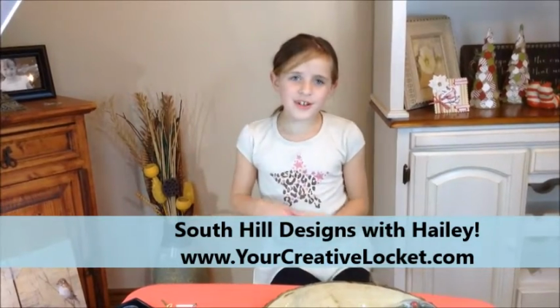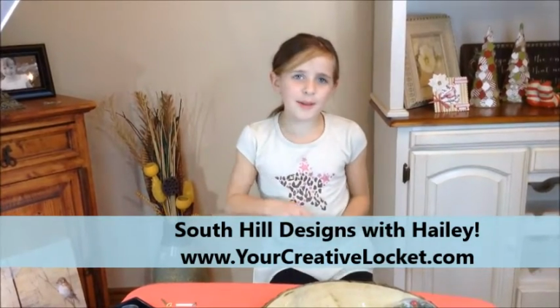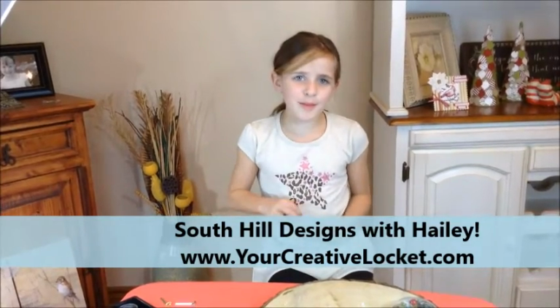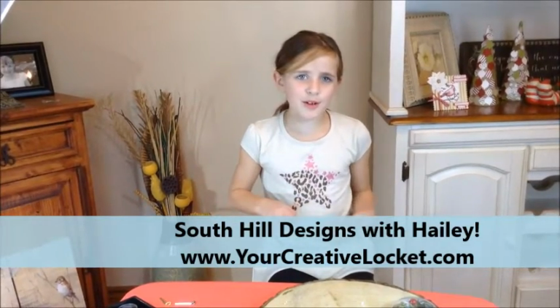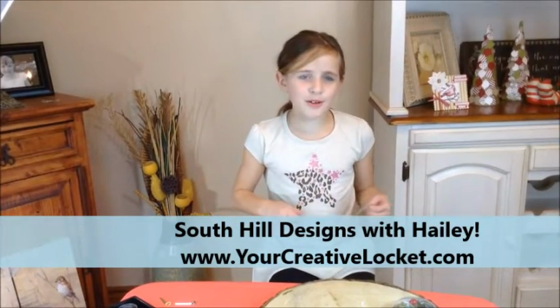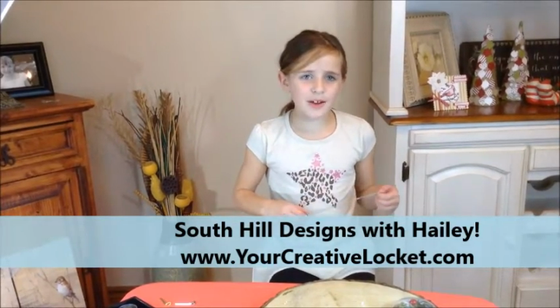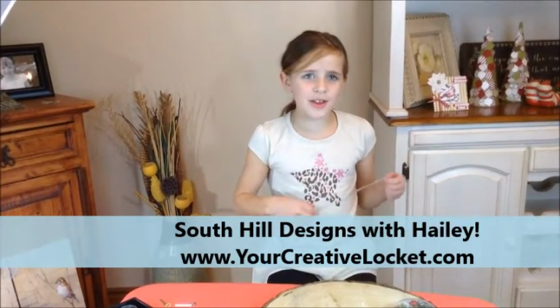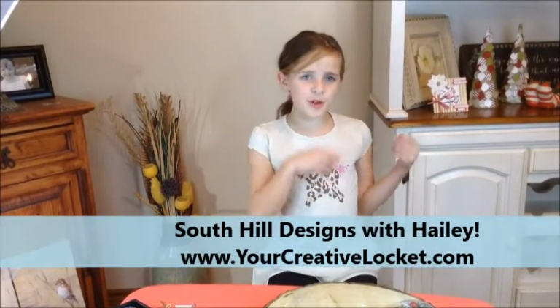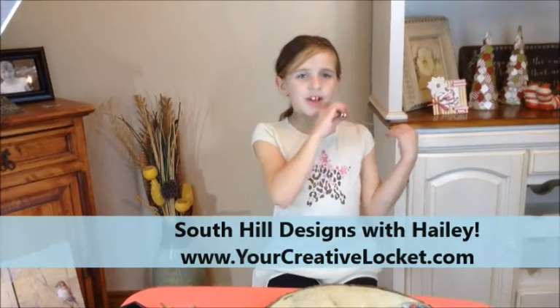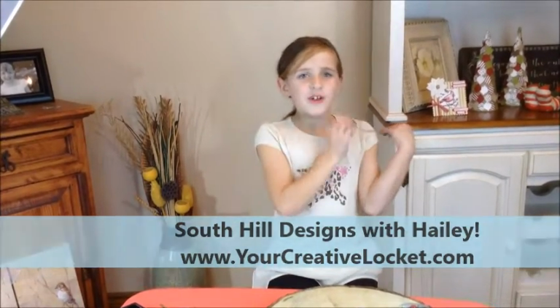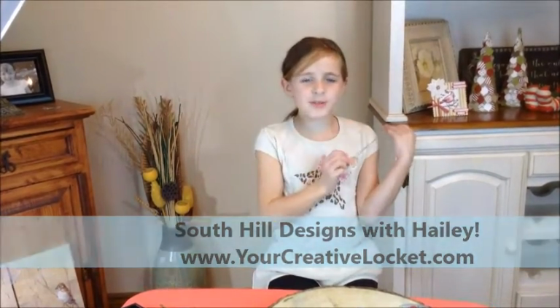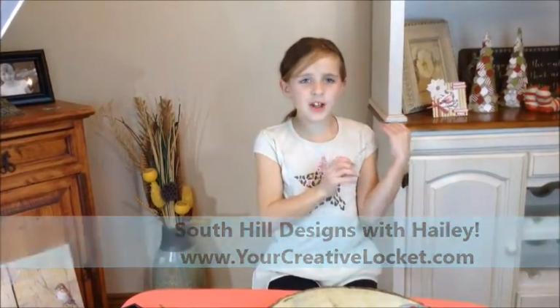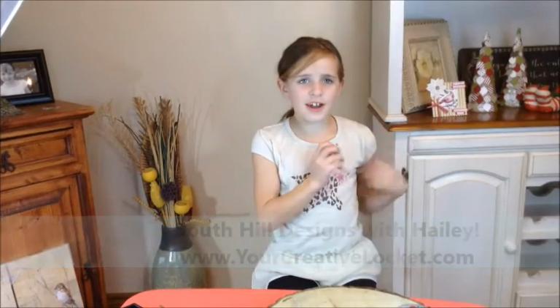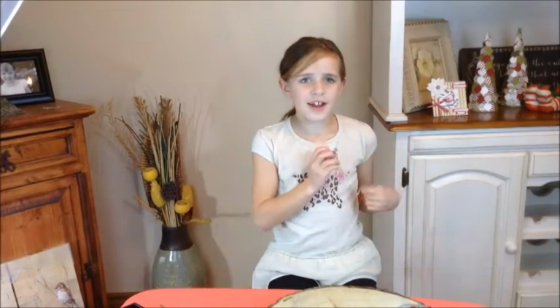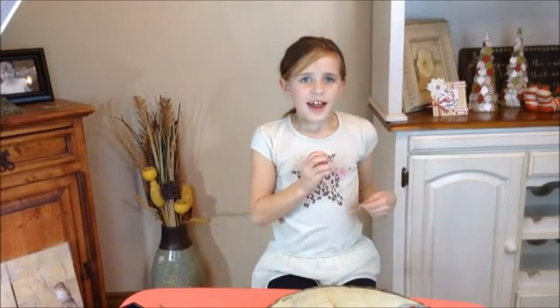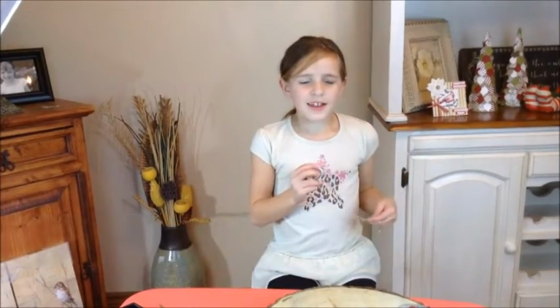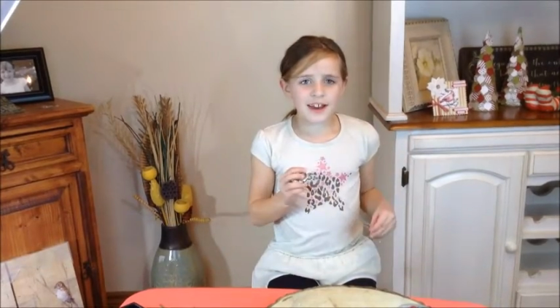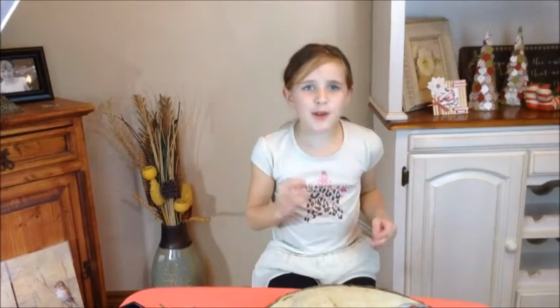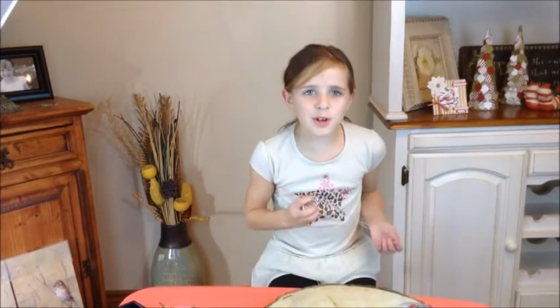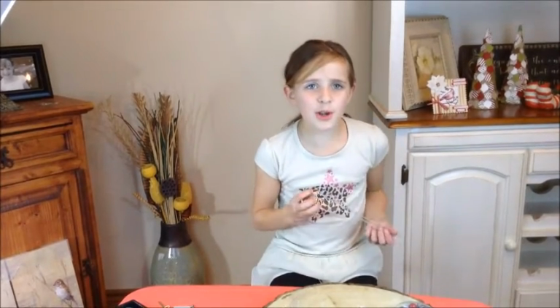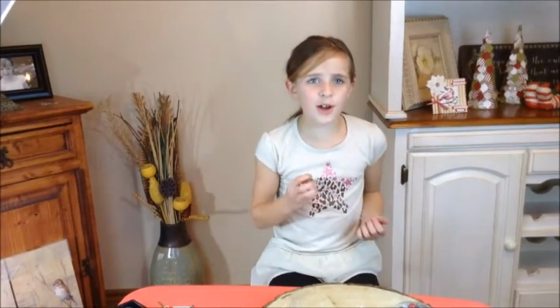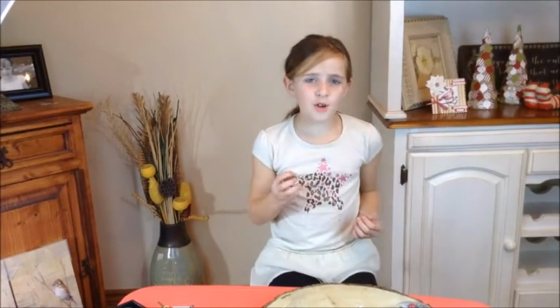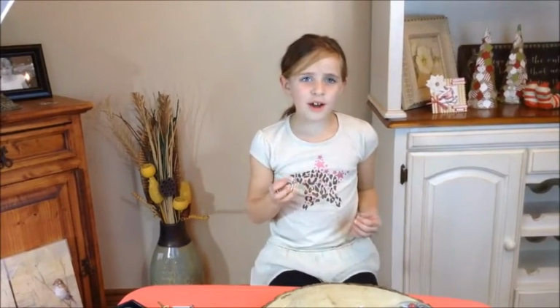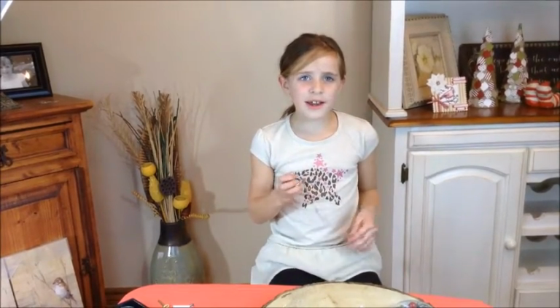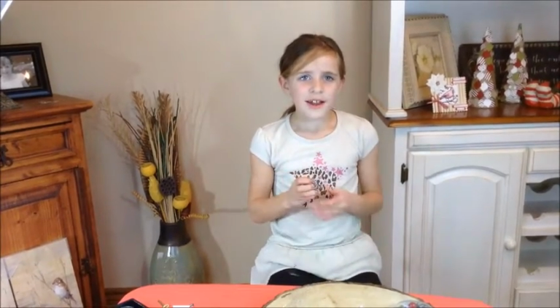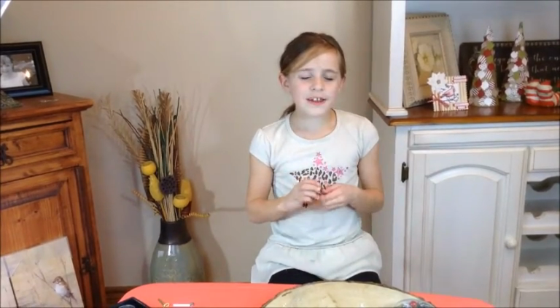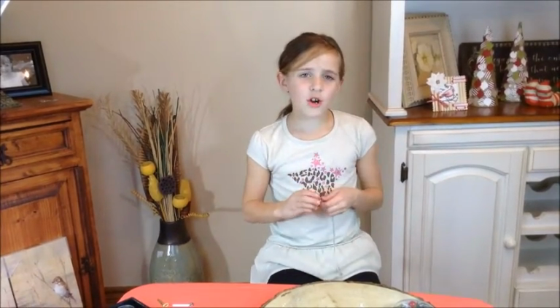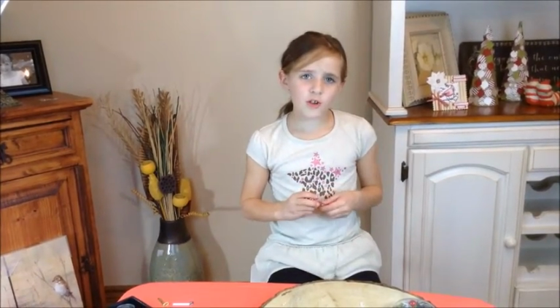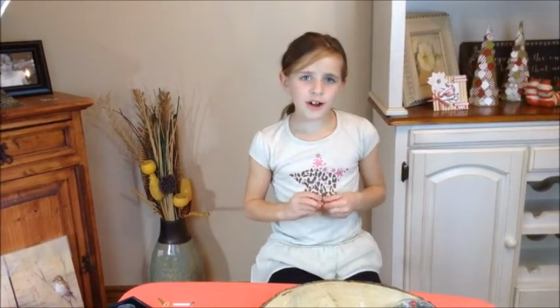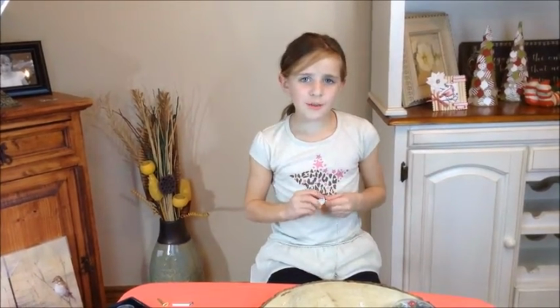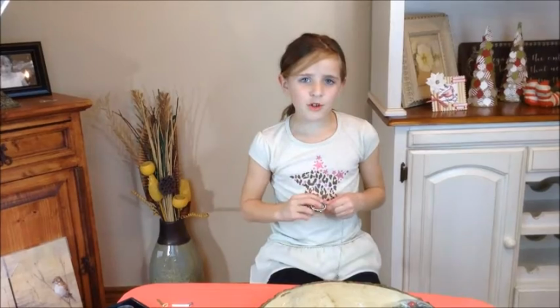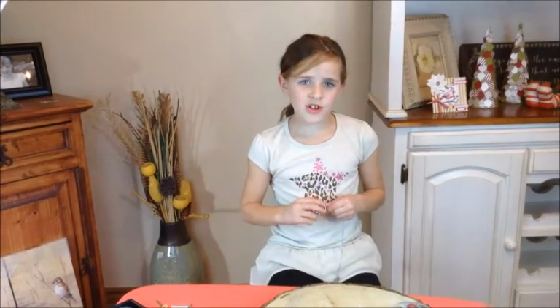Today I'm going to be showing you how to make the perfect Christmas locket. I'm going to be showing you a new locket — it's an oval locket with crystals.